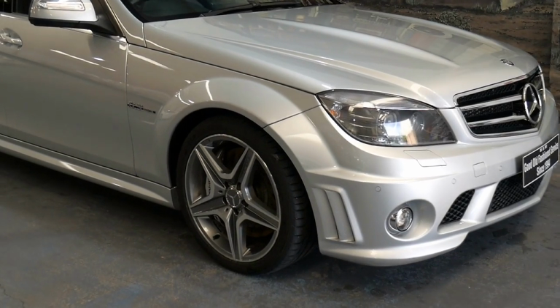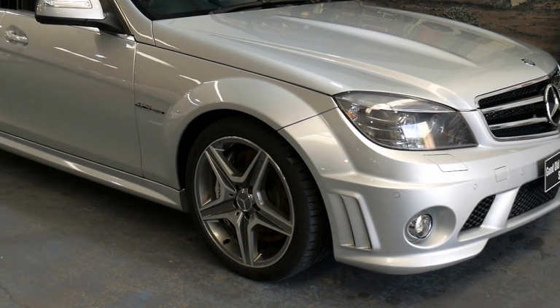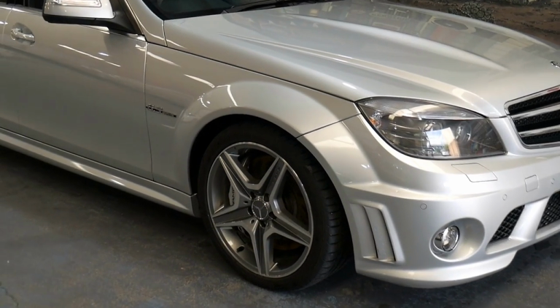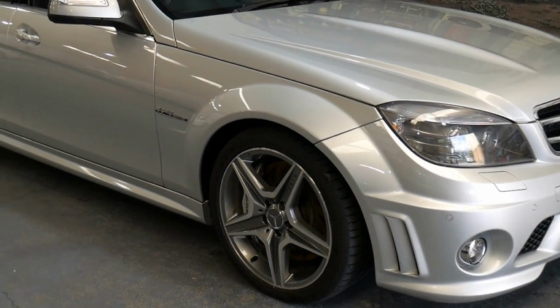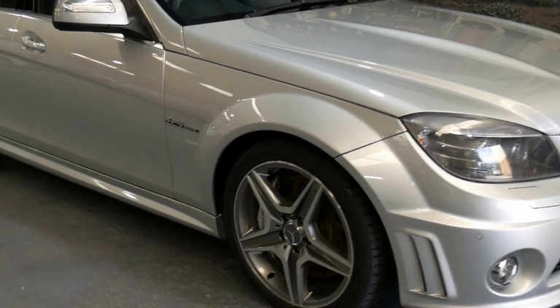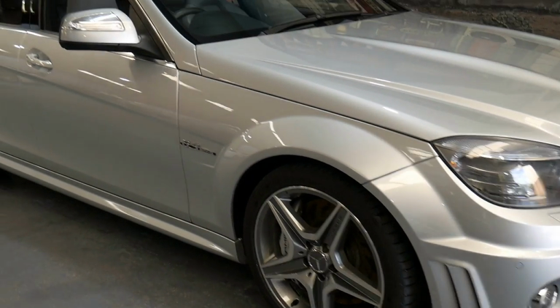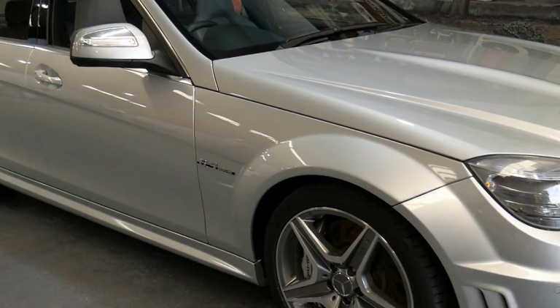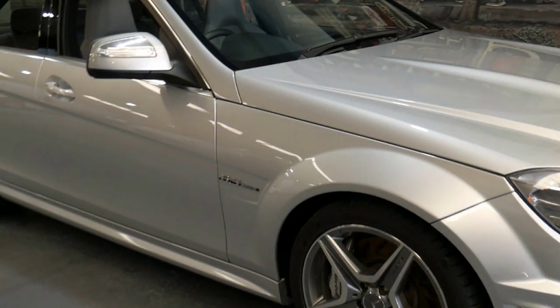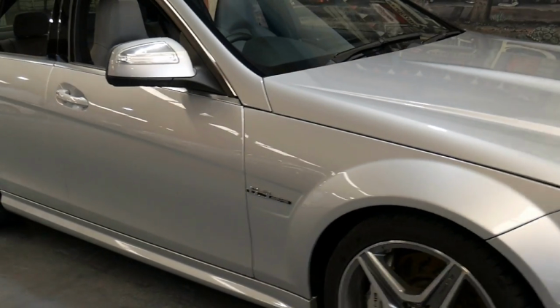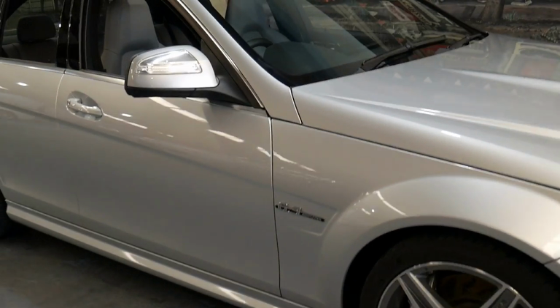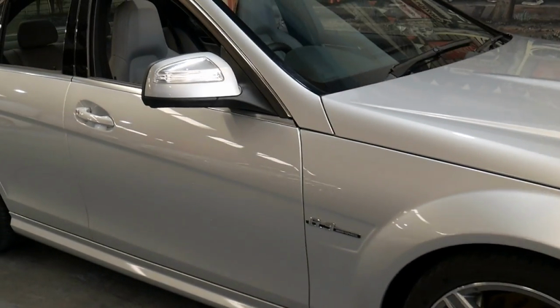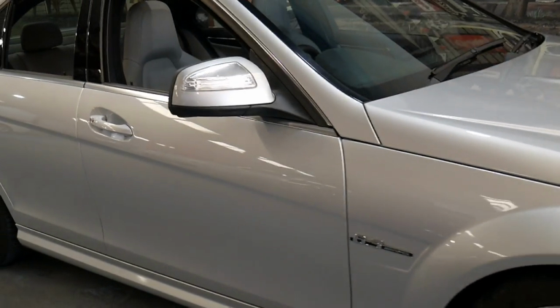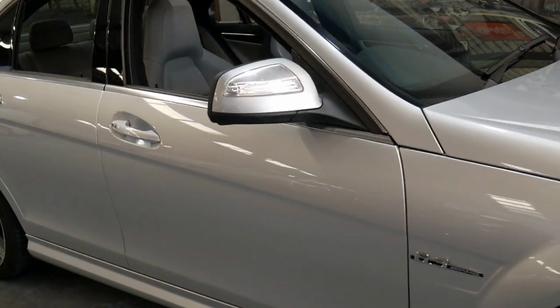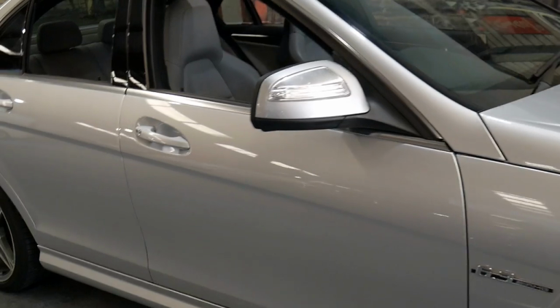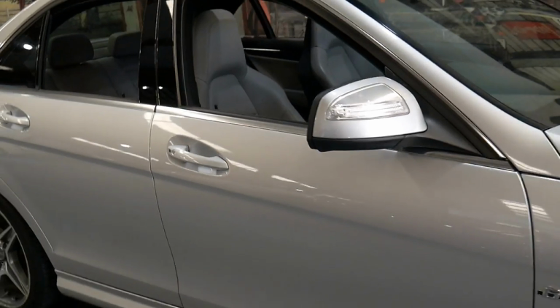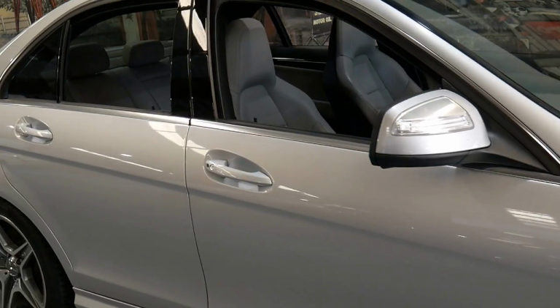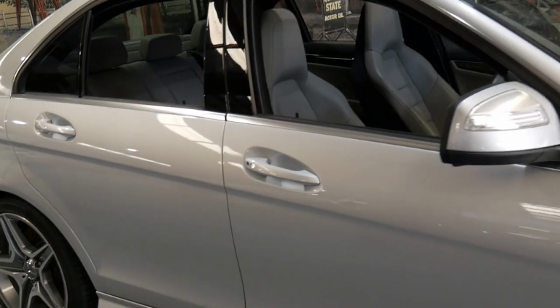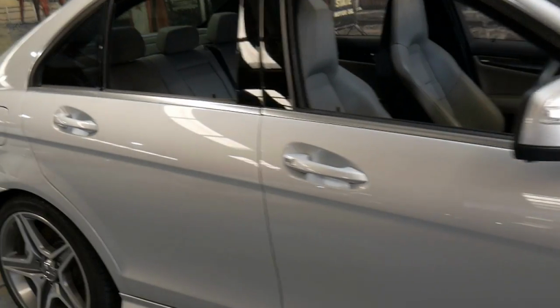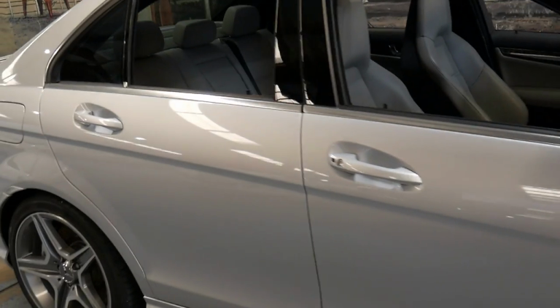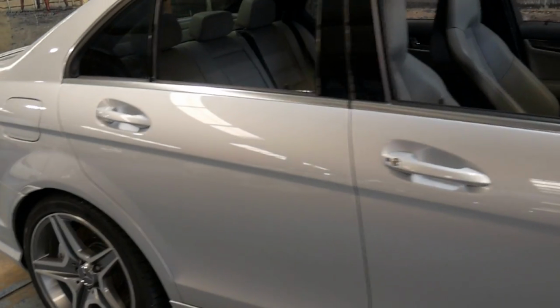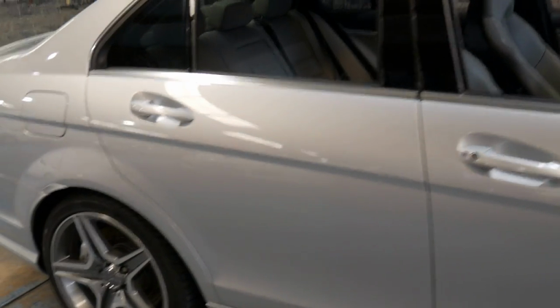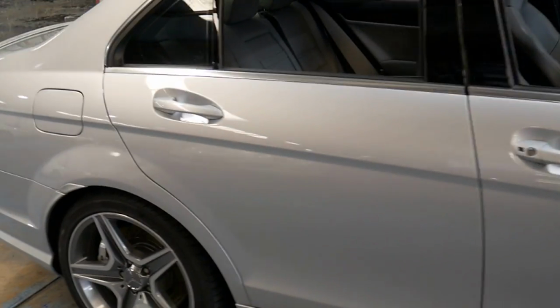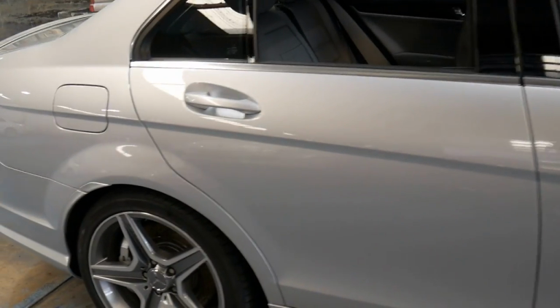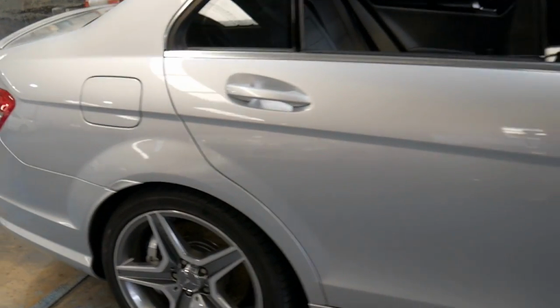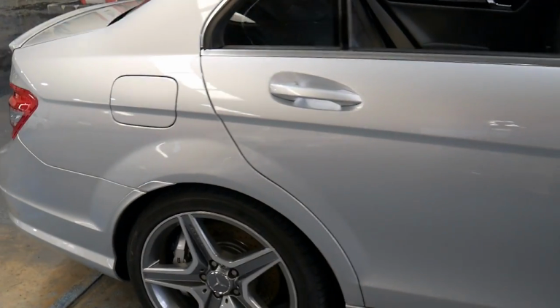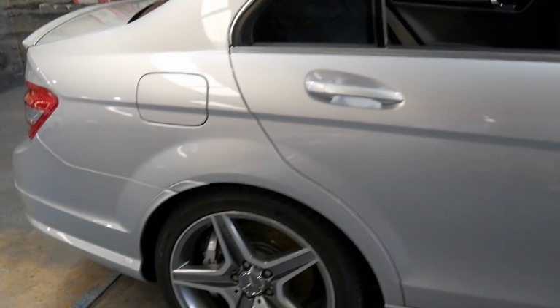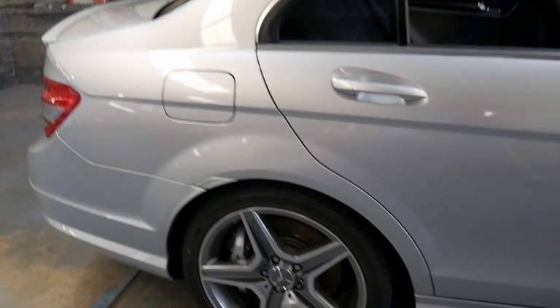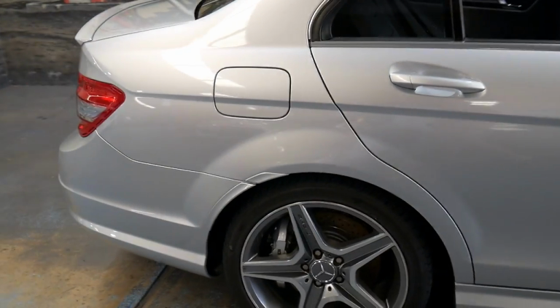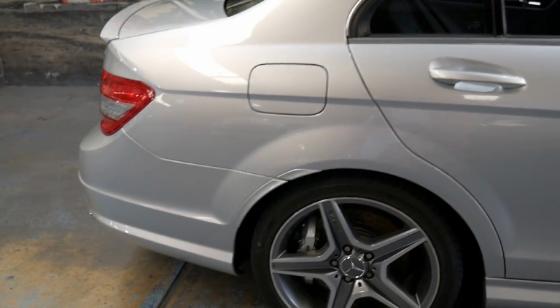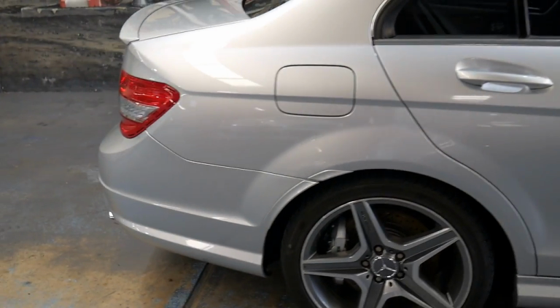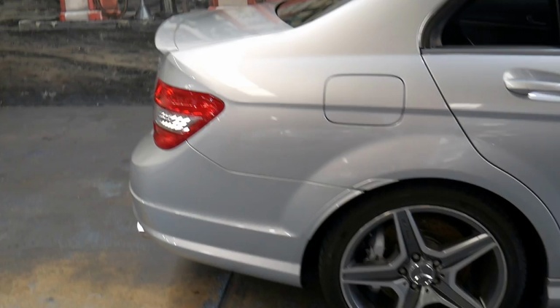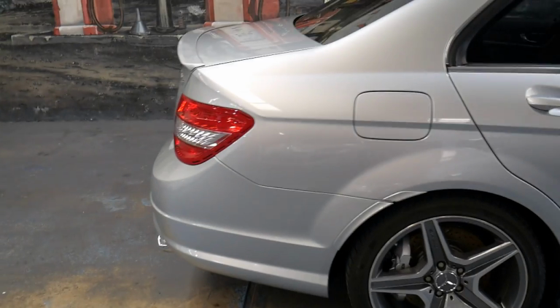Hi and welcome to the Old-Timer Center. My name is Philip Tarrant and I'm going to be talking you through this Mercedes-Benz C63.